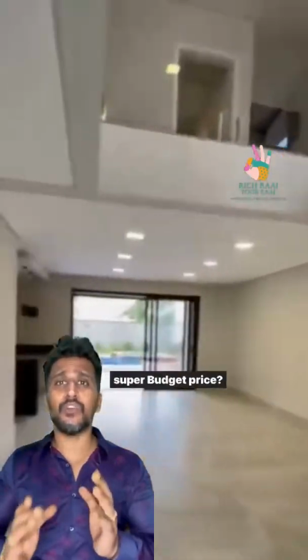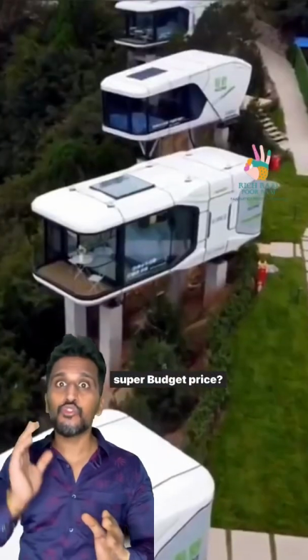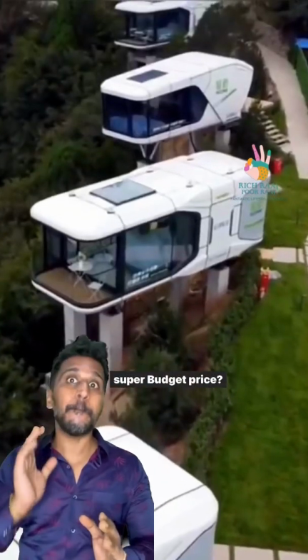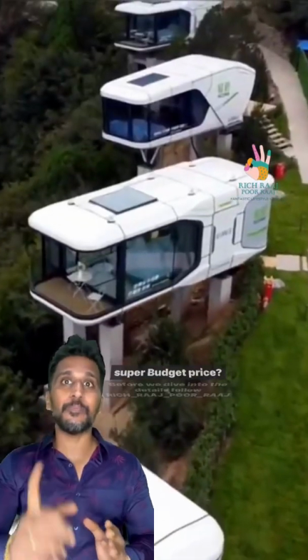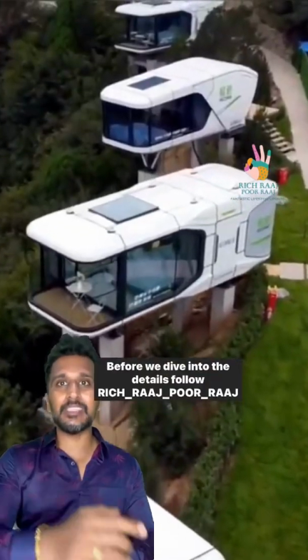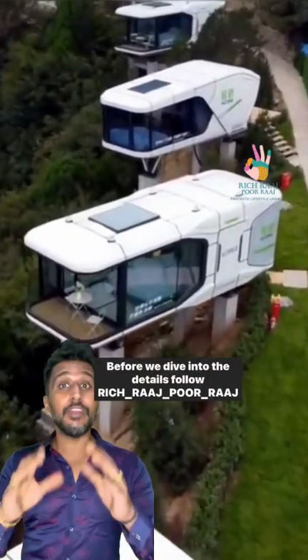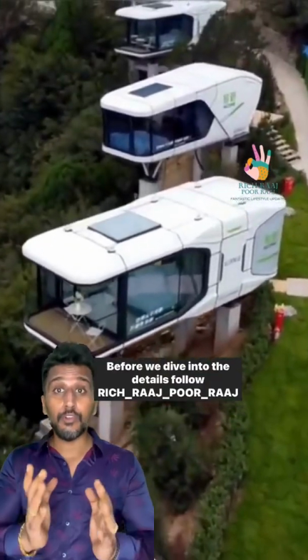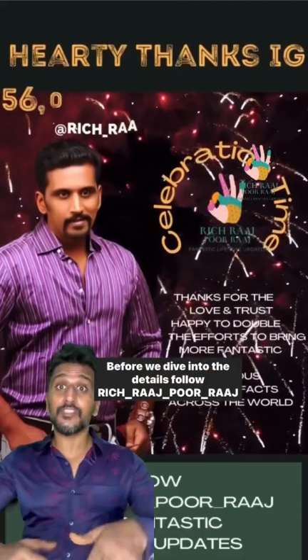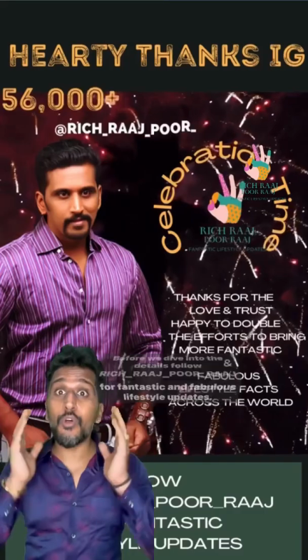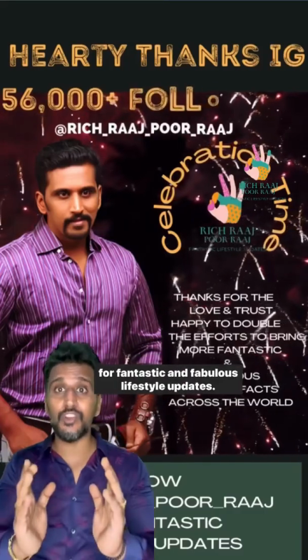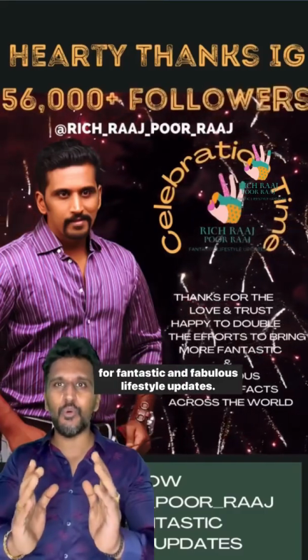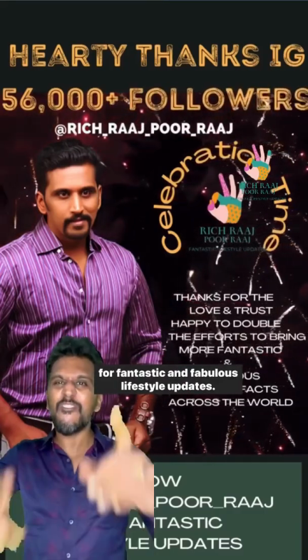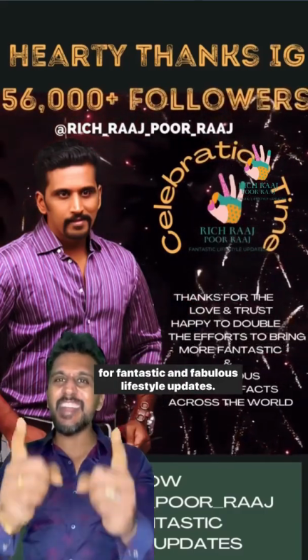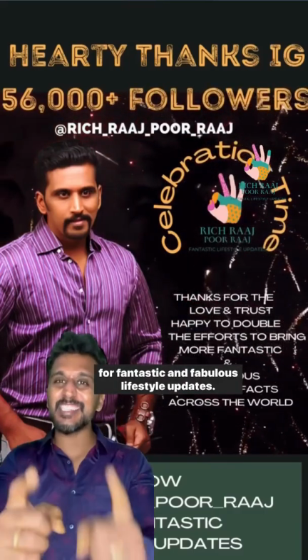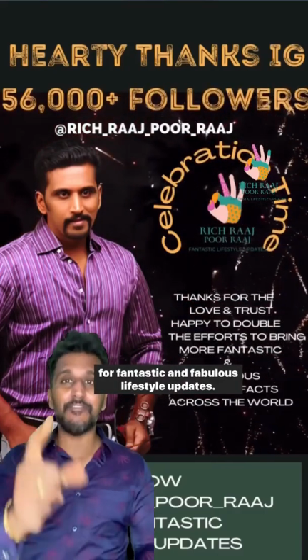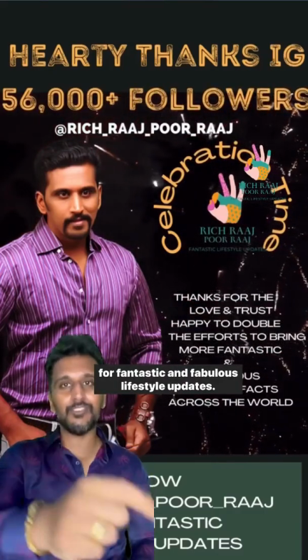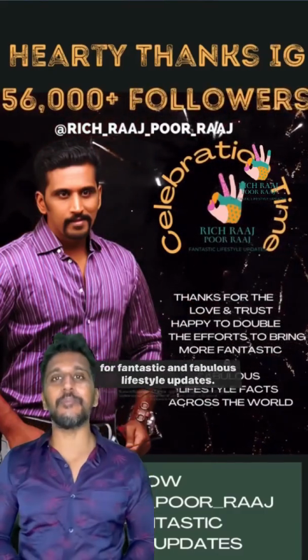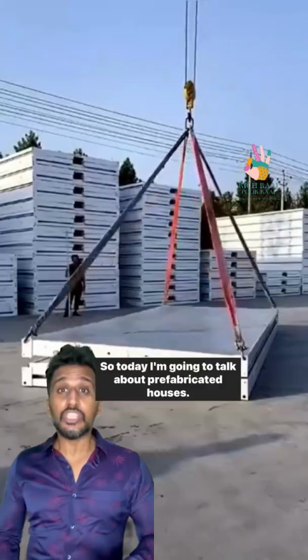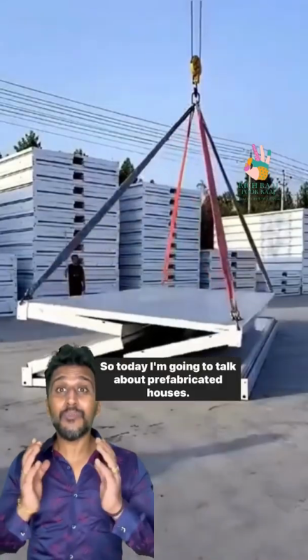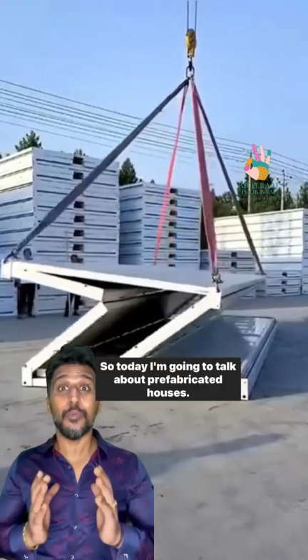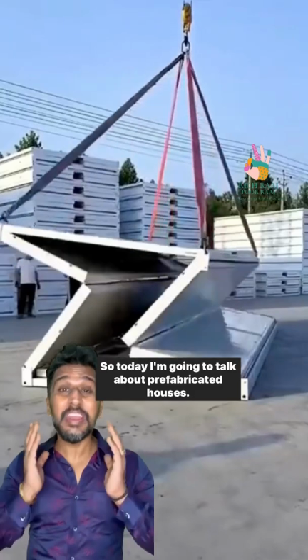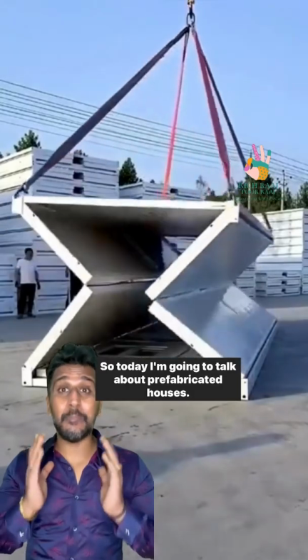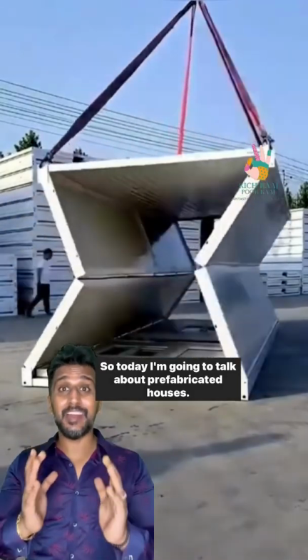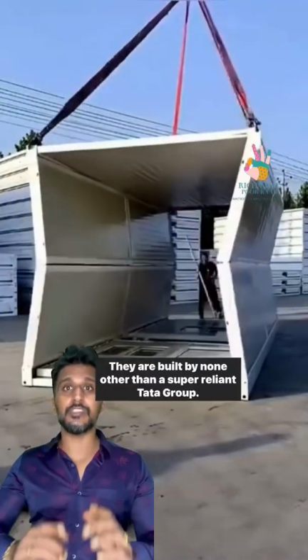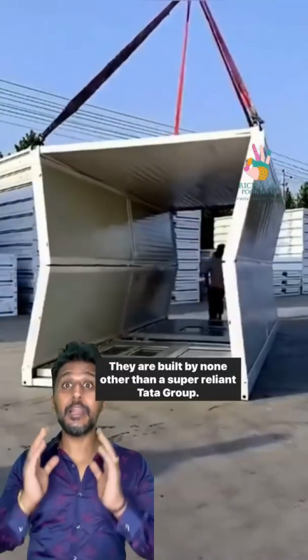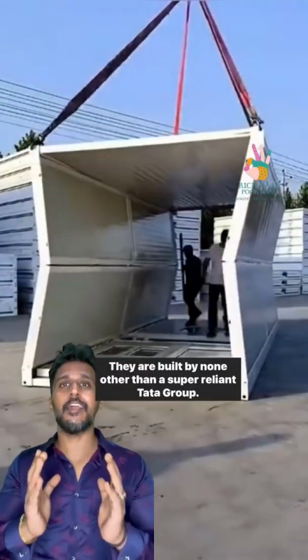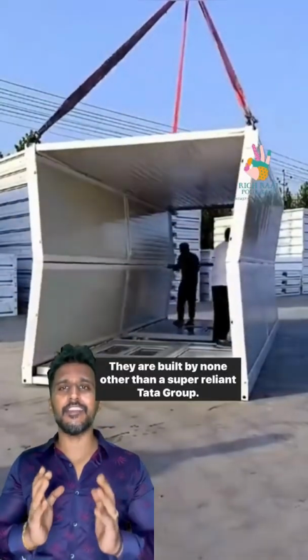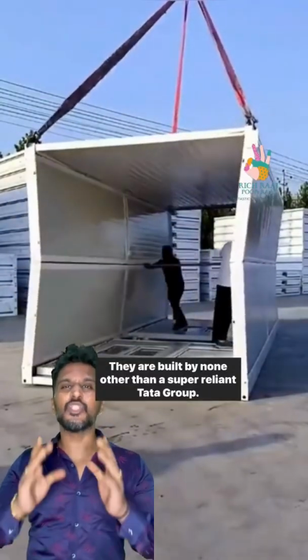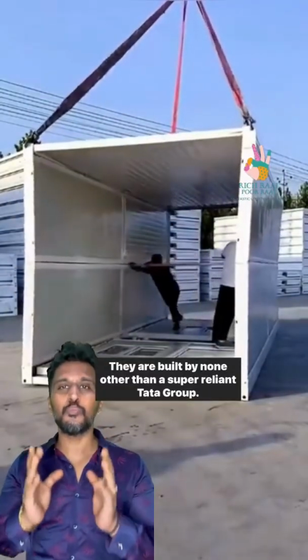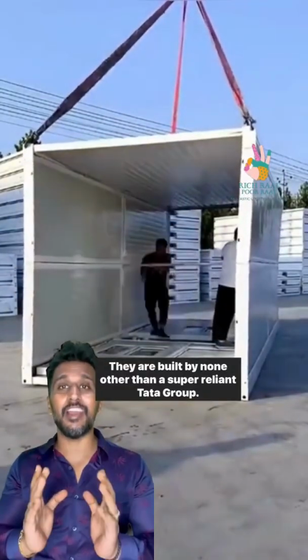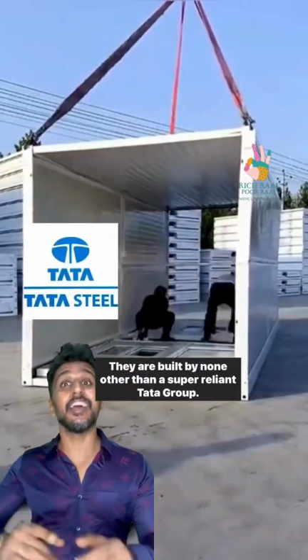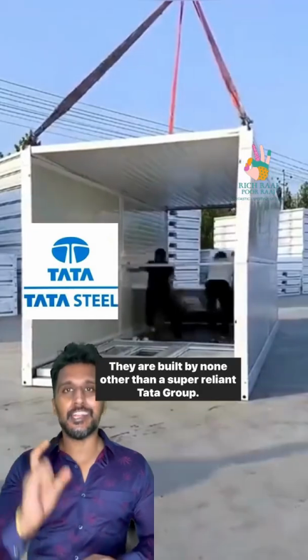Before we dive into the details, follow Rich Rach Borach for fantastic and fabulous lifestyle updates. Today I'm going to talk about pre-fabricated houses, built by none other than the super-reliable Tata Group — the Tata Steel Corporation.